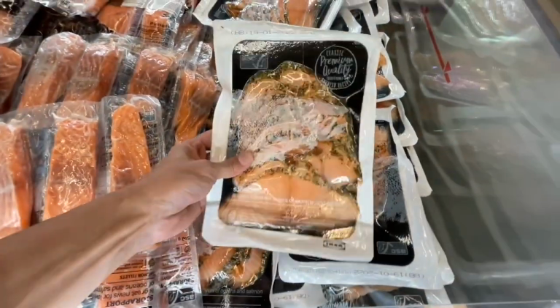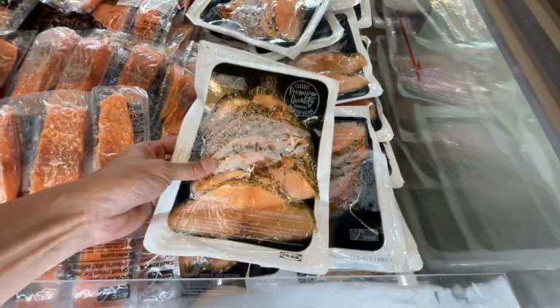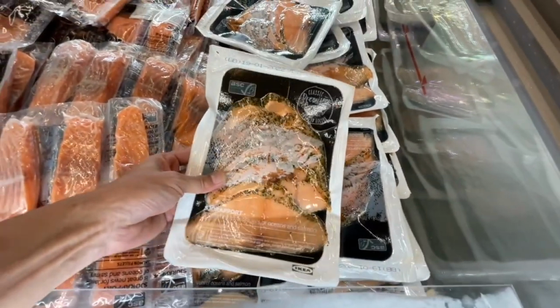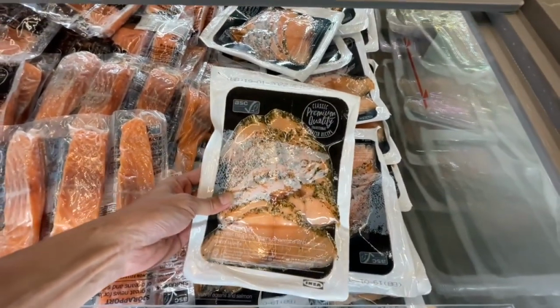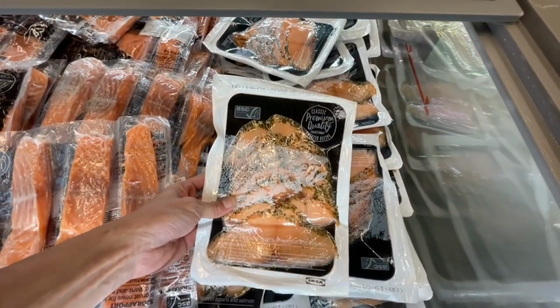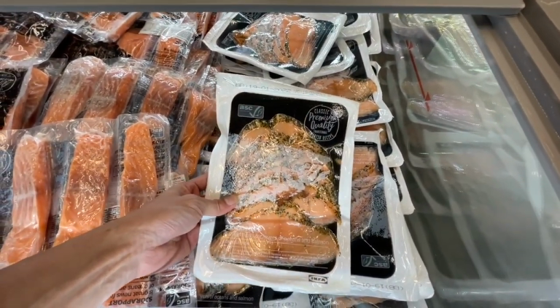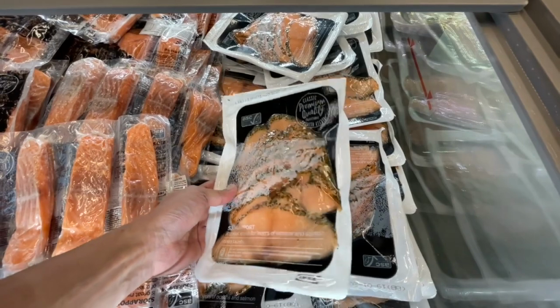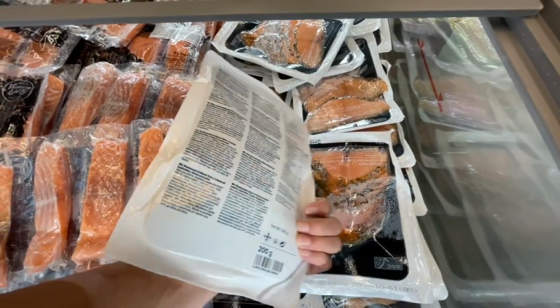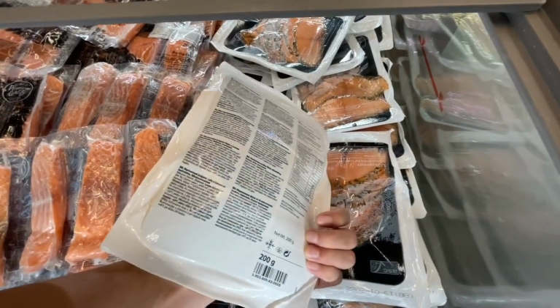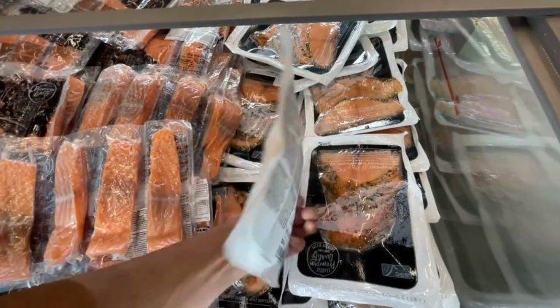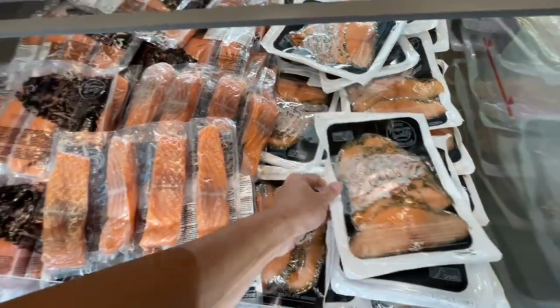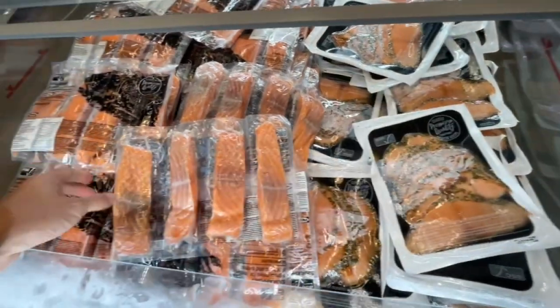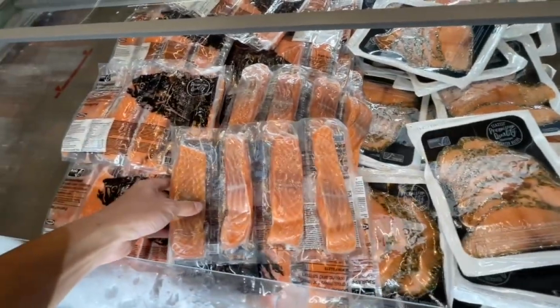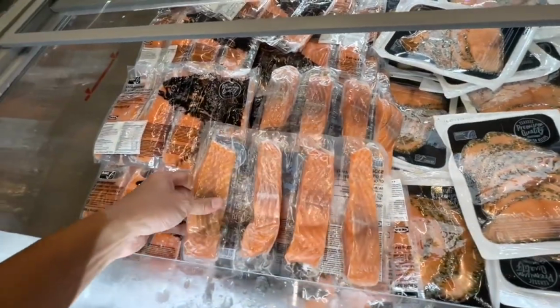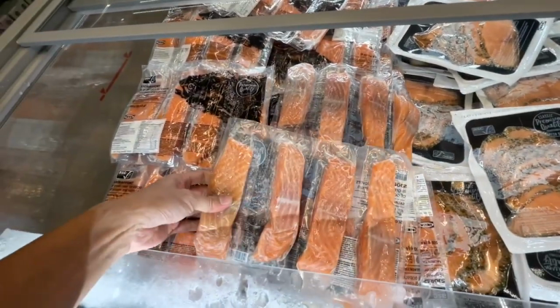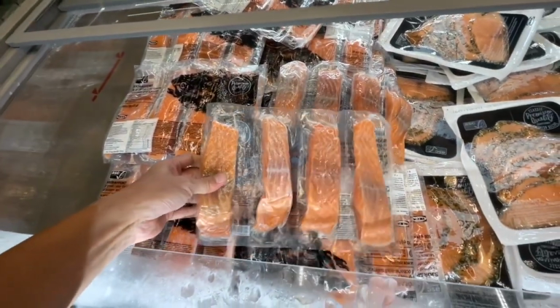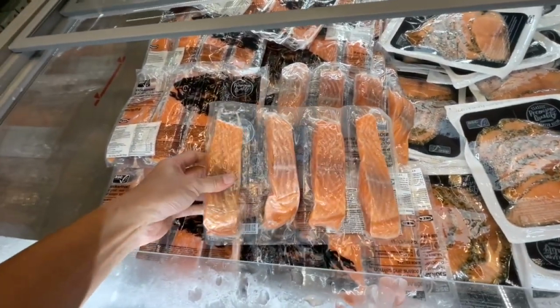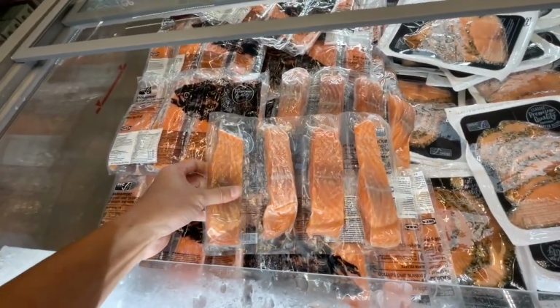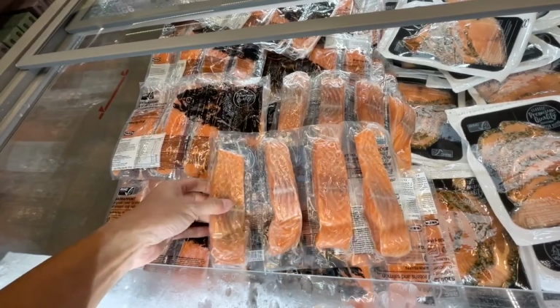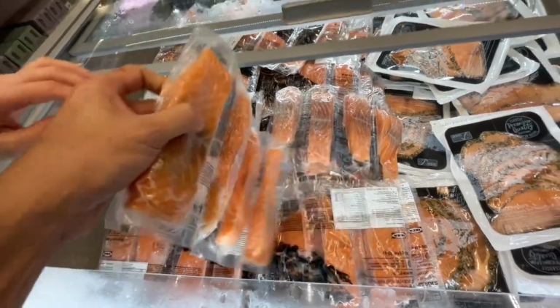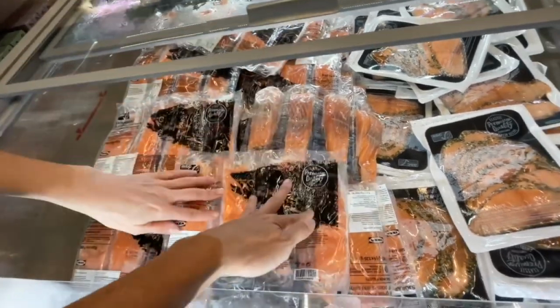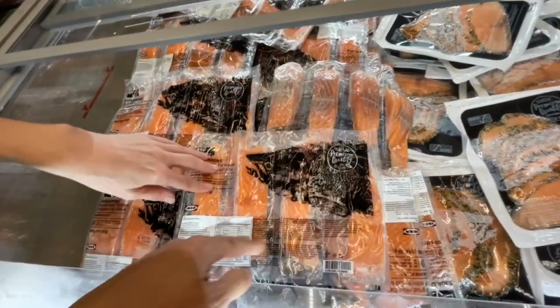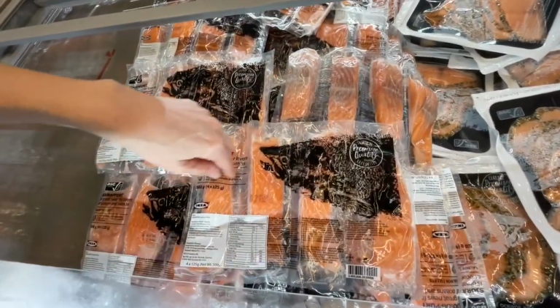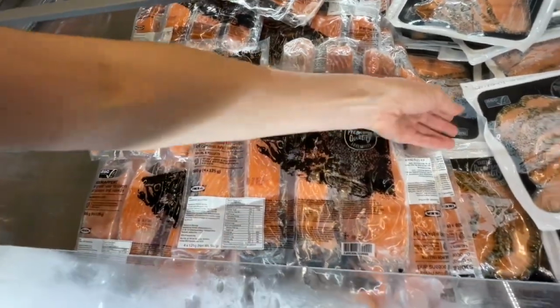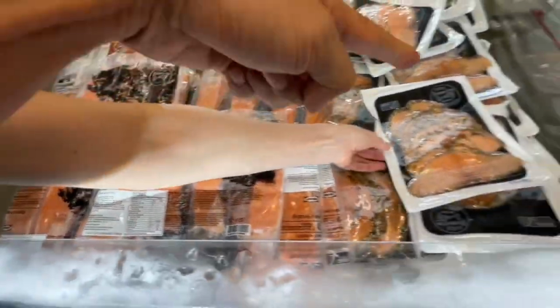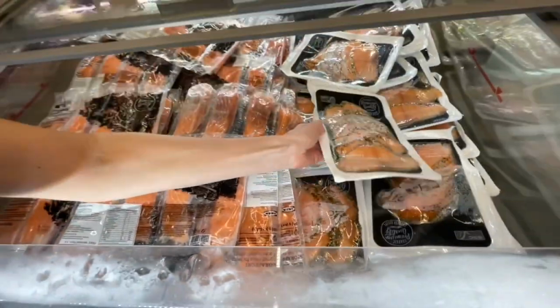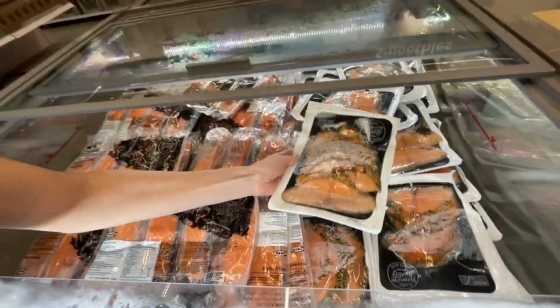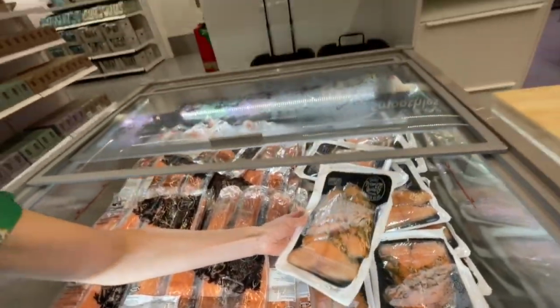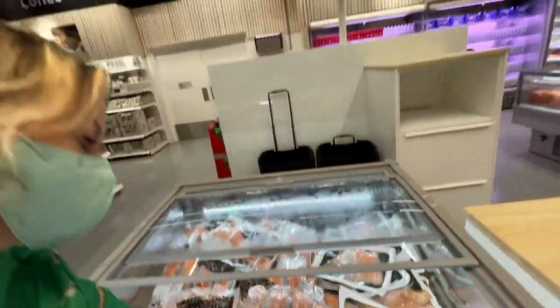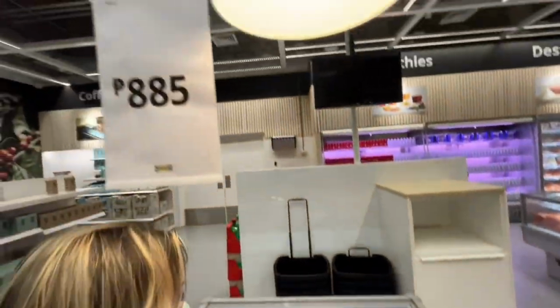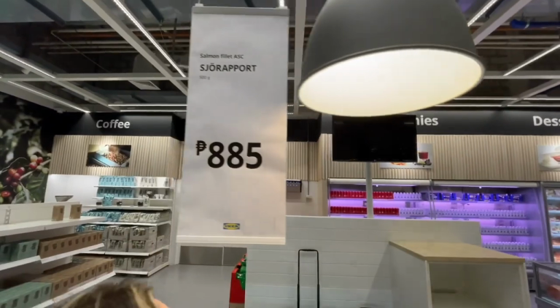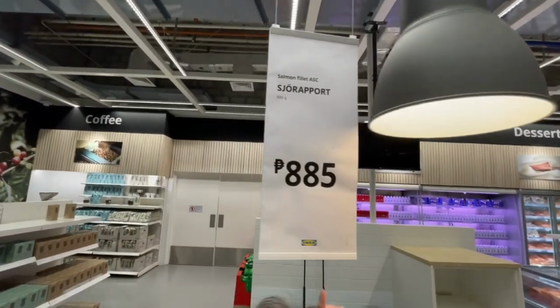Salmon fillets, salmon fillets — that's what I'm talking about! This is what they're serving. How much is it? 8.85 for the fillet. The smoked one. And how much is this? I don't know, it doesn't say the price.